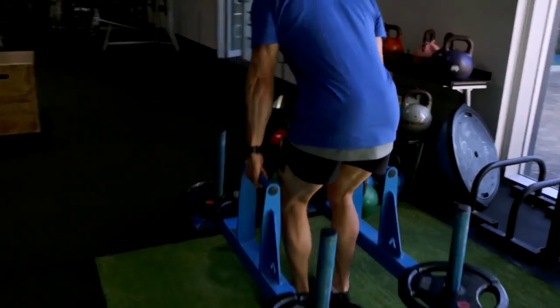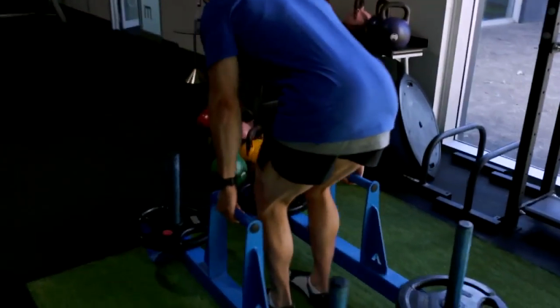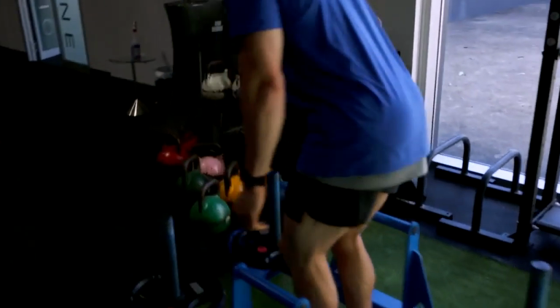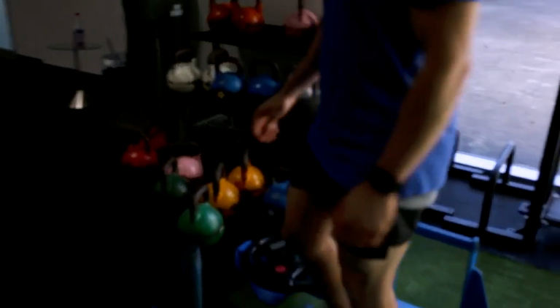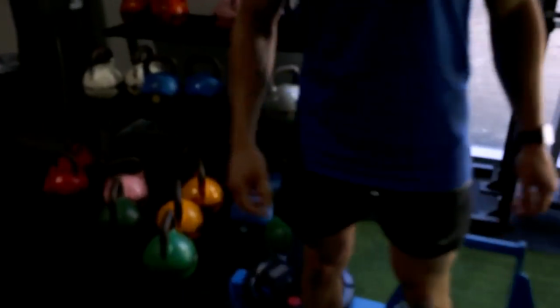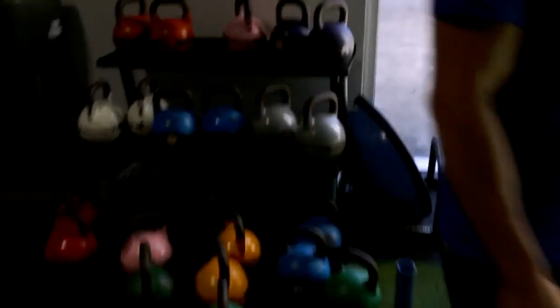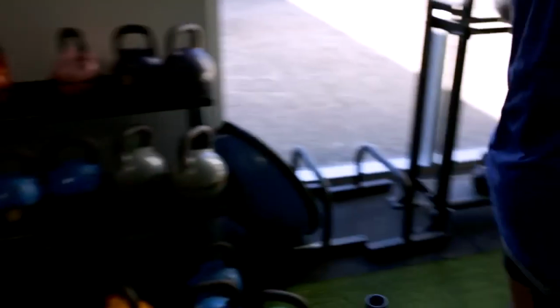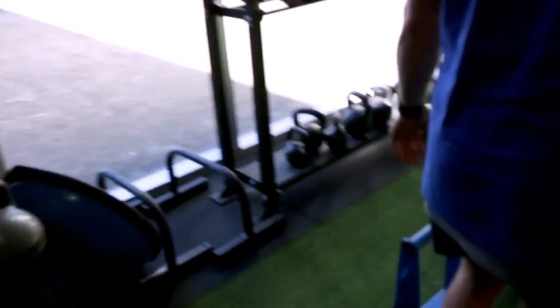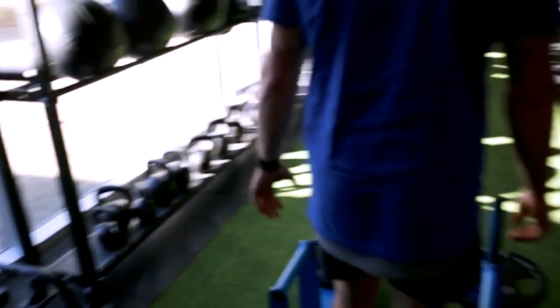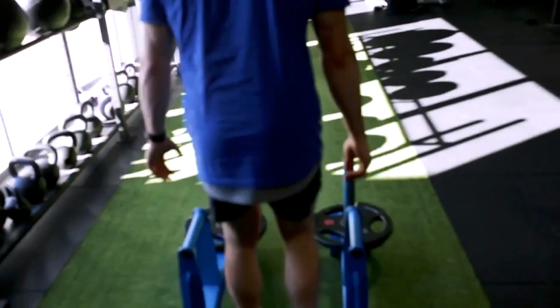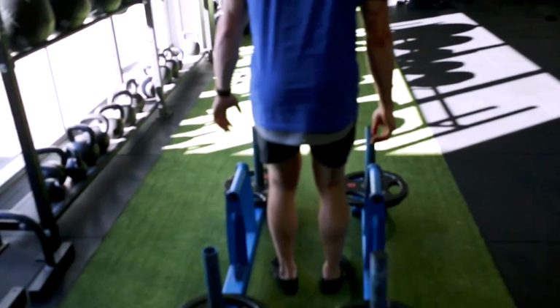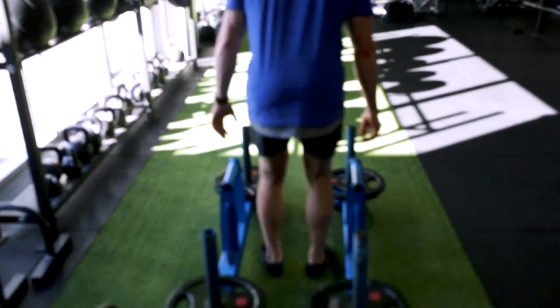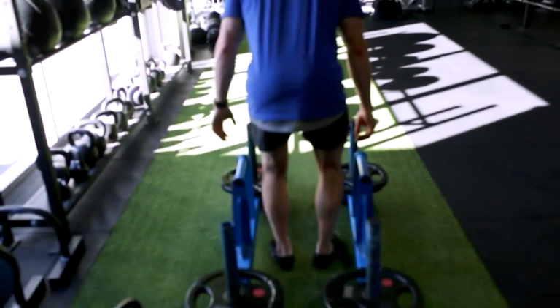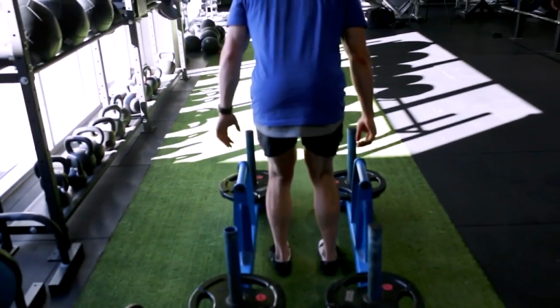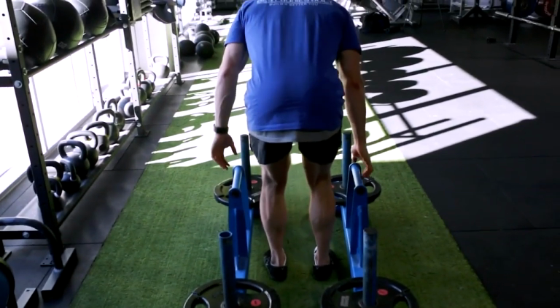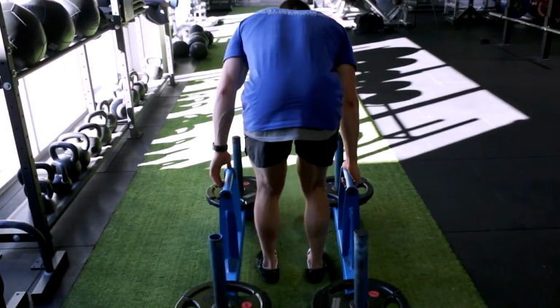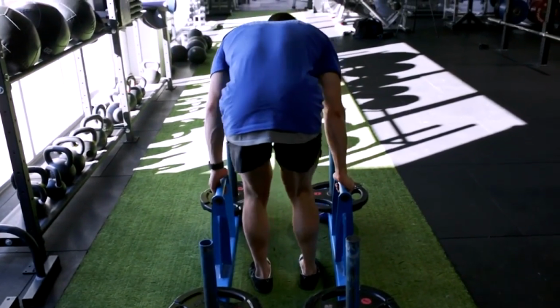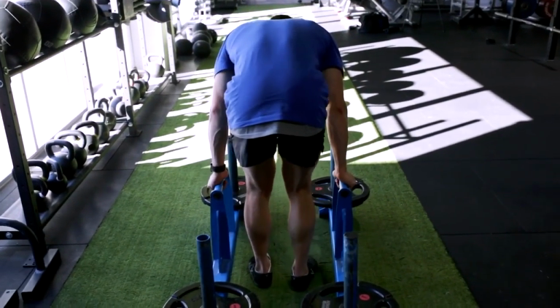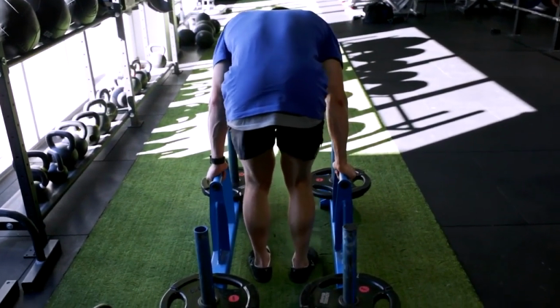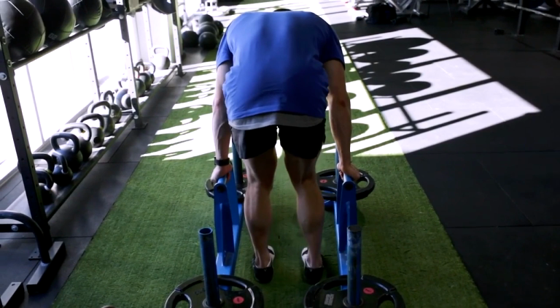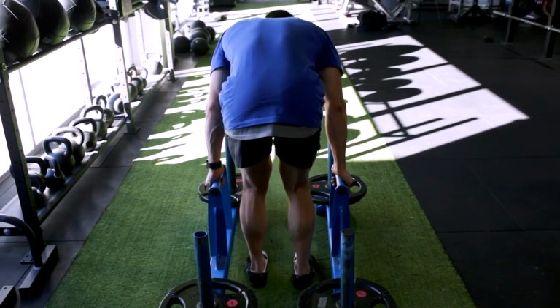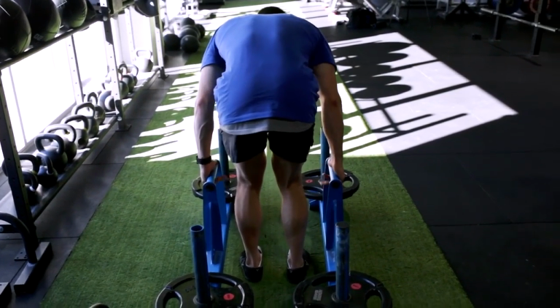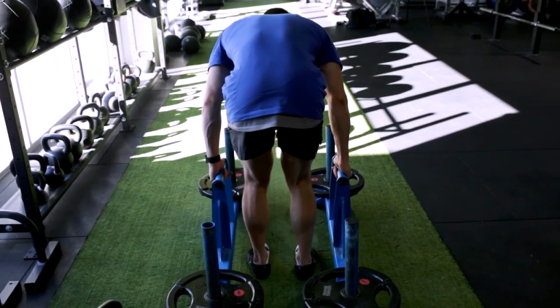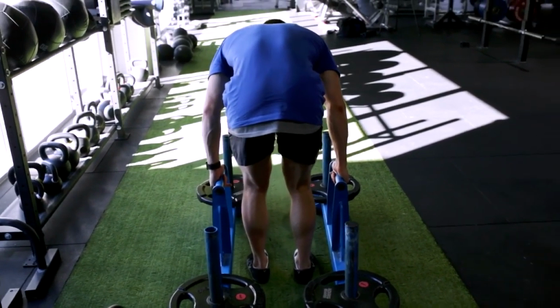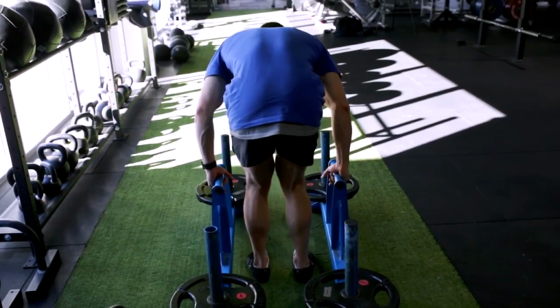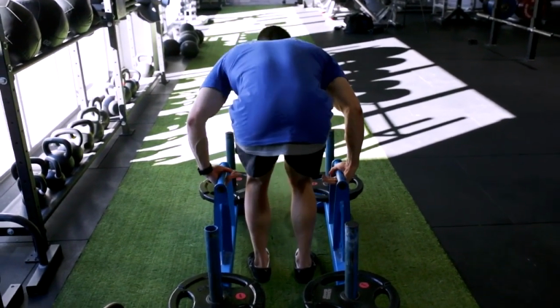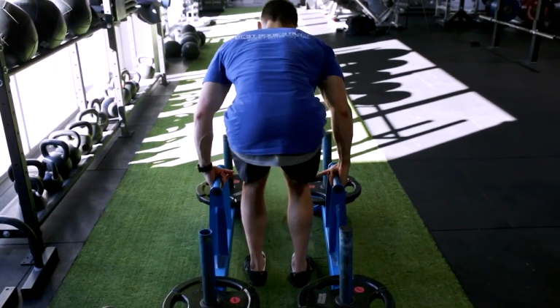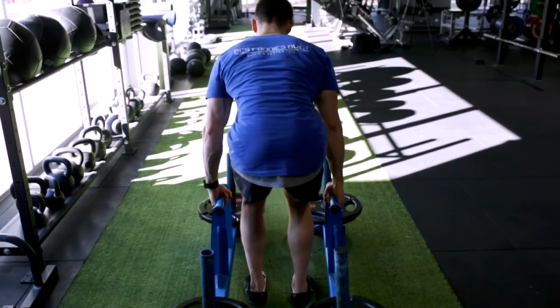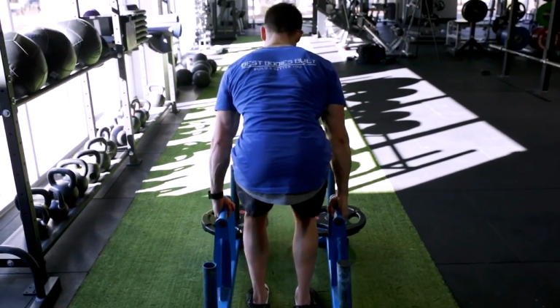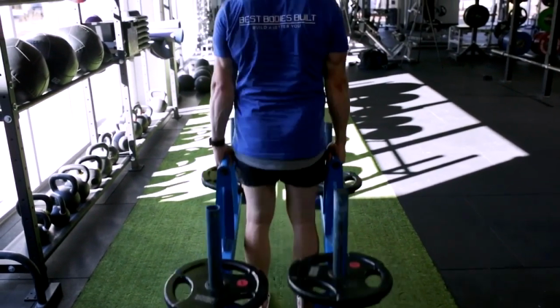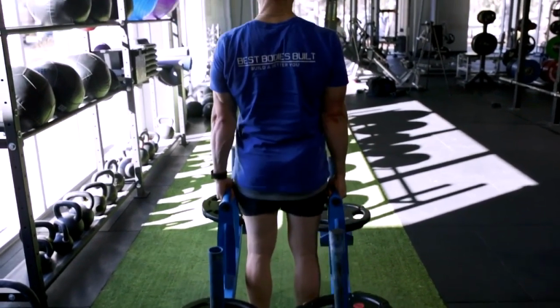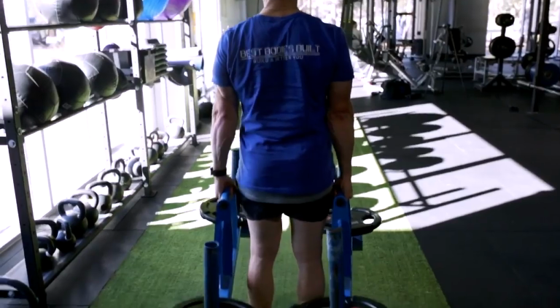To pick up the Farmers Carry, it is much like a deadlift — a conventional or a Romanian. We are spreading the floor and firing up those glutes and hamstrings, bending the bar and creating lots of tension.